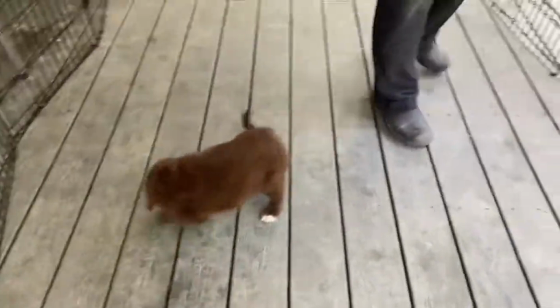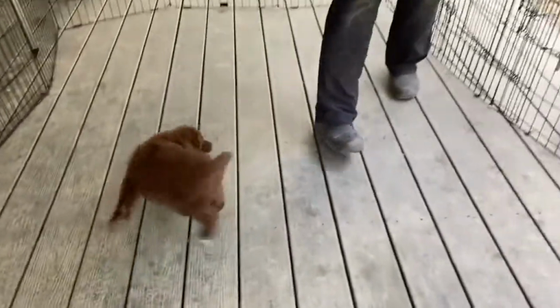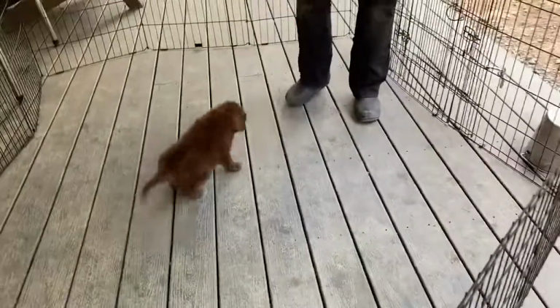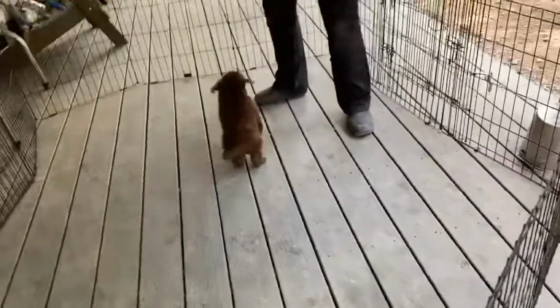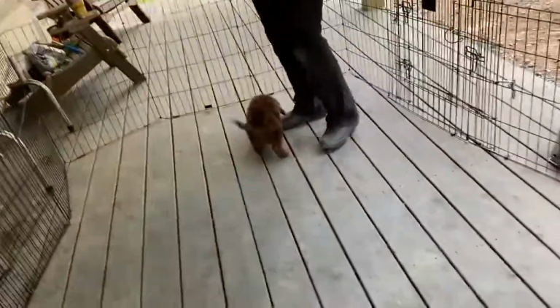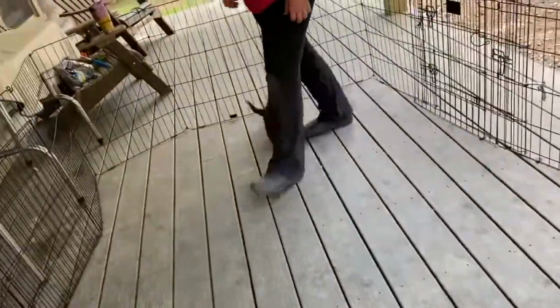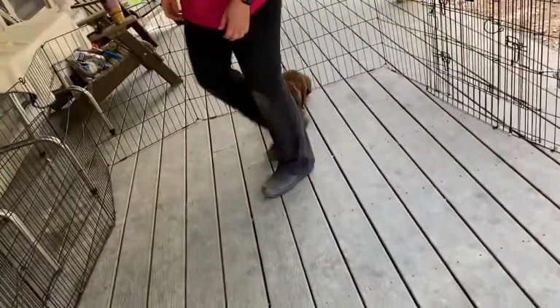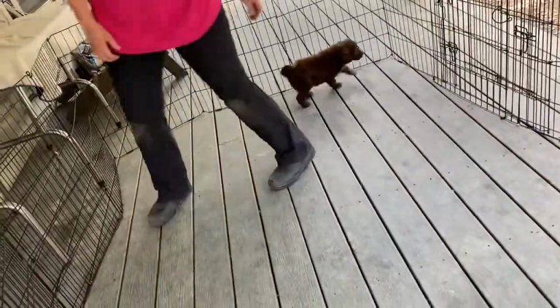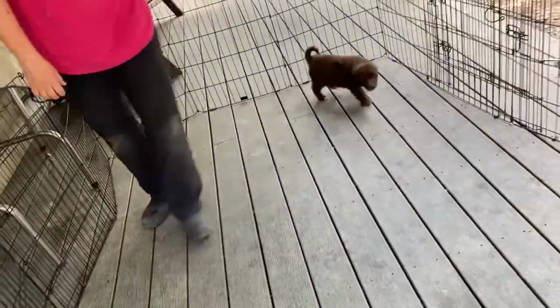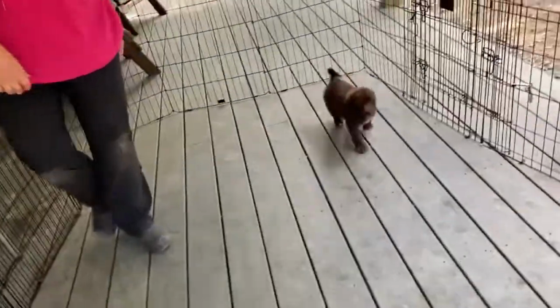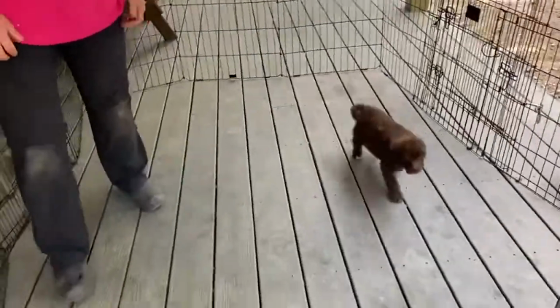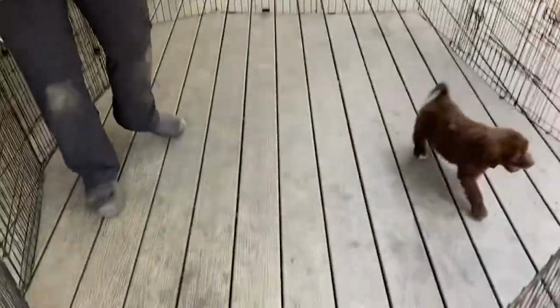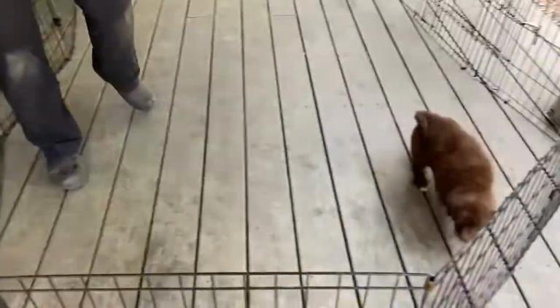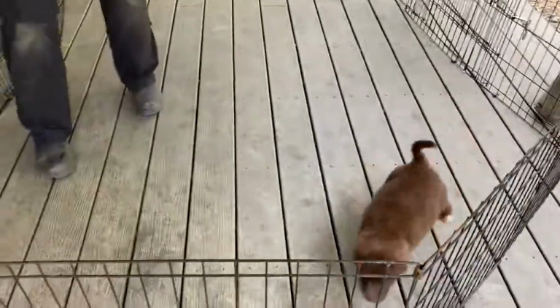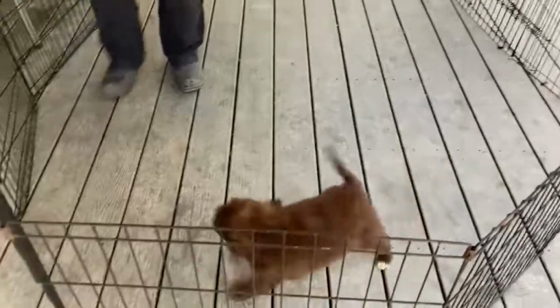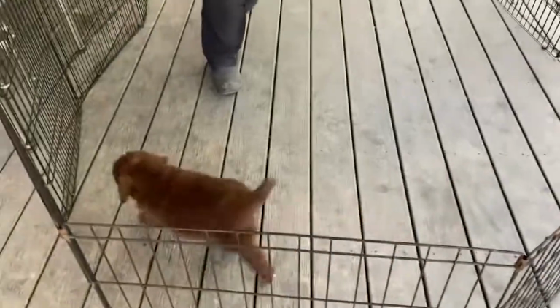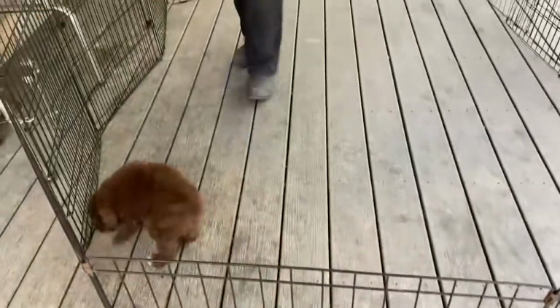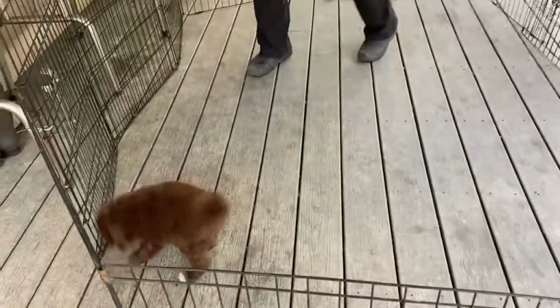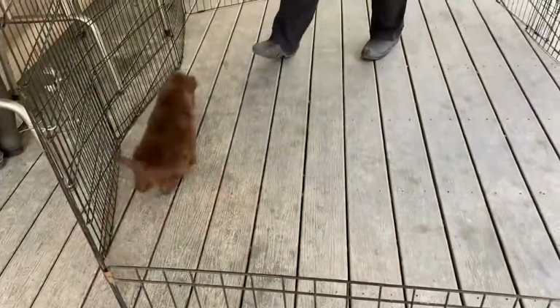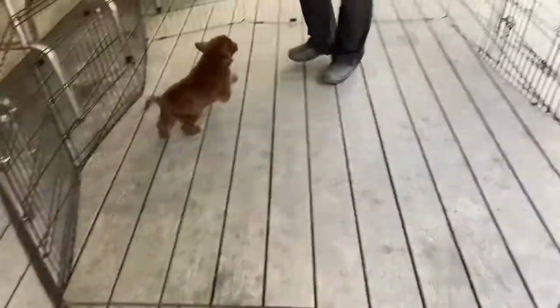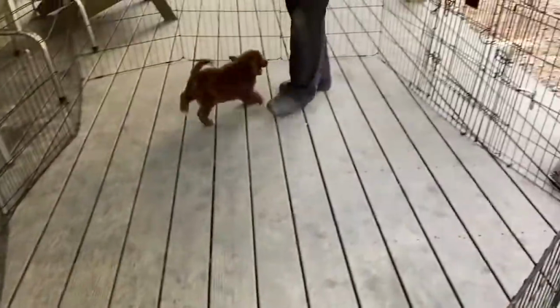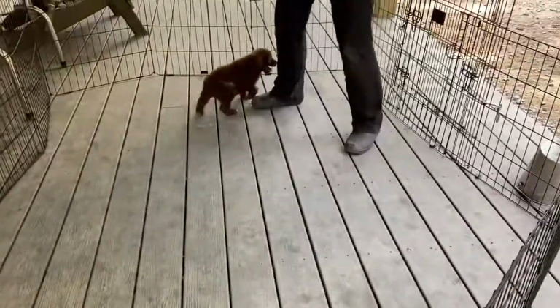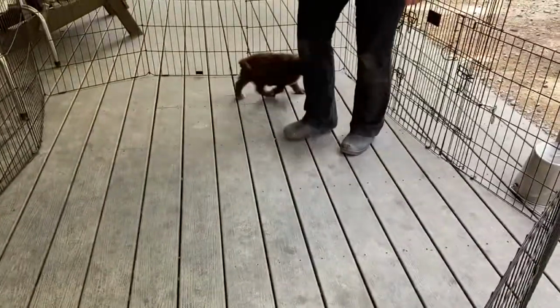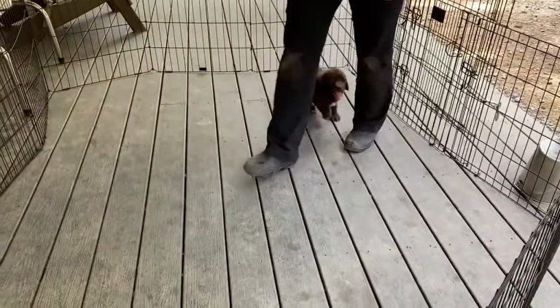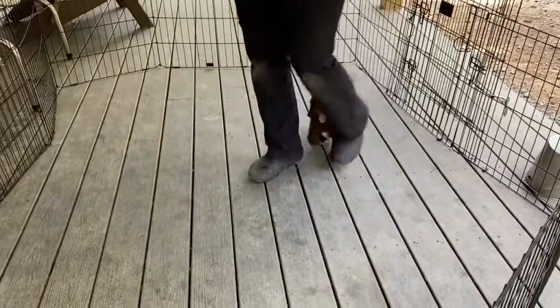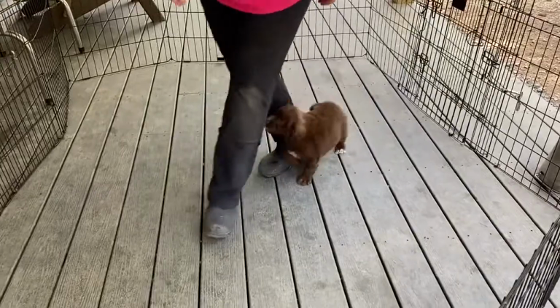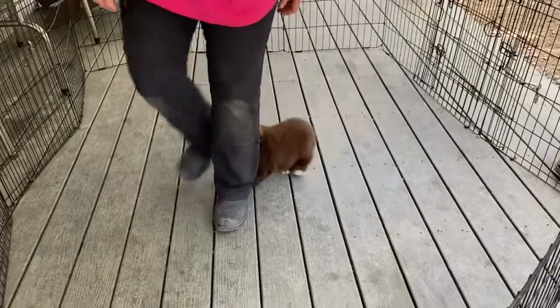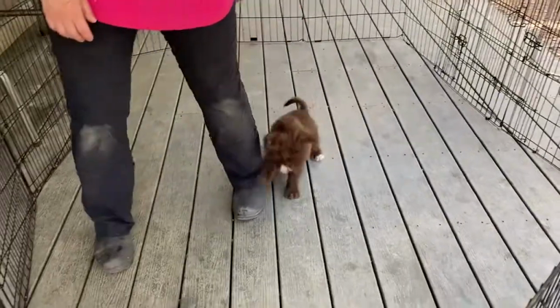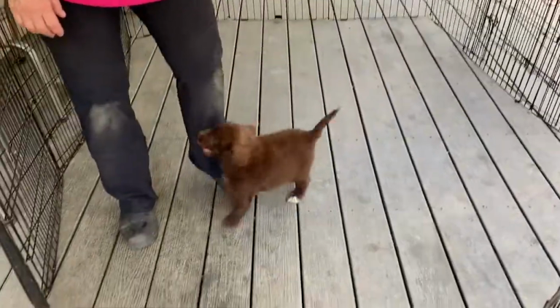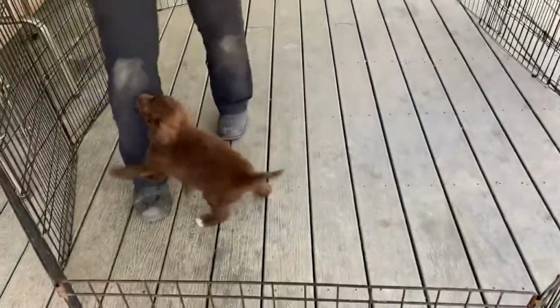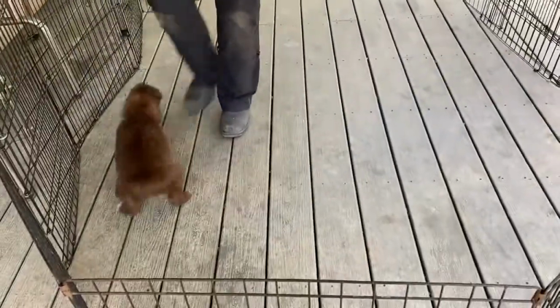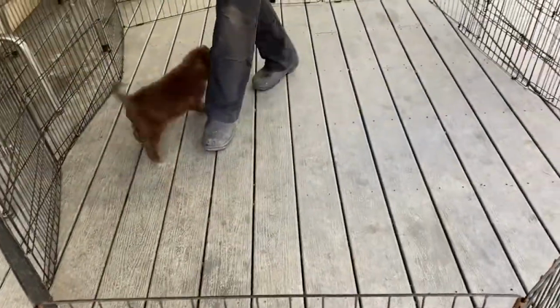Hi, pup pup pup. Good boy. He's doing a little perimeter search. He's got a lot of confidence. There it is. You want to come back to me and check it out? There you go. Good boy.